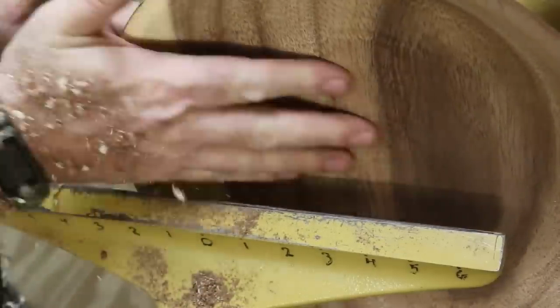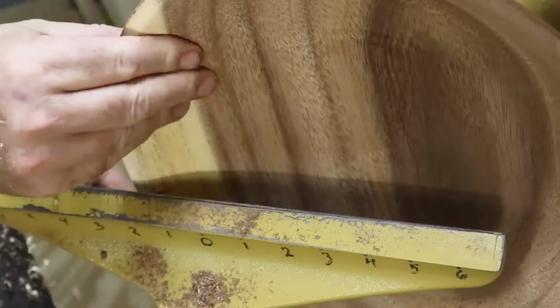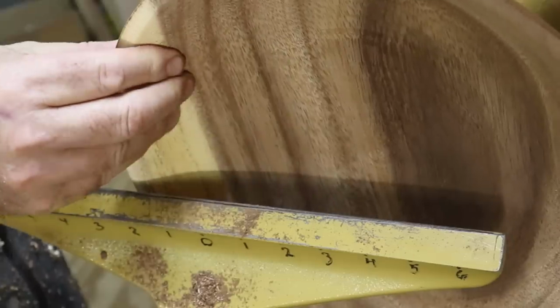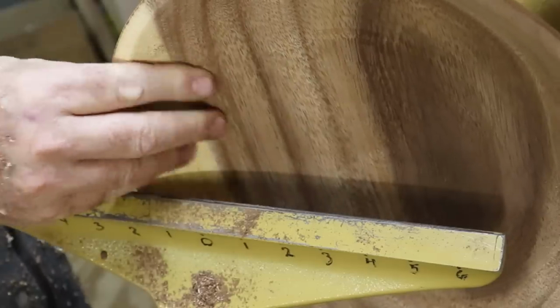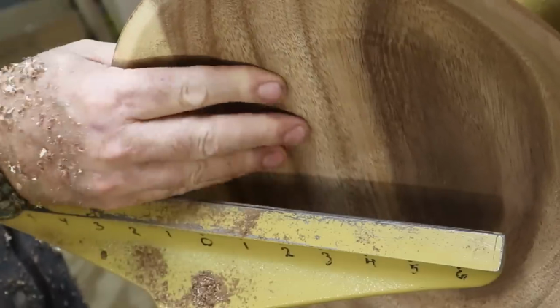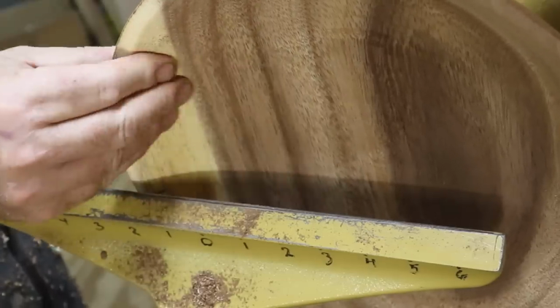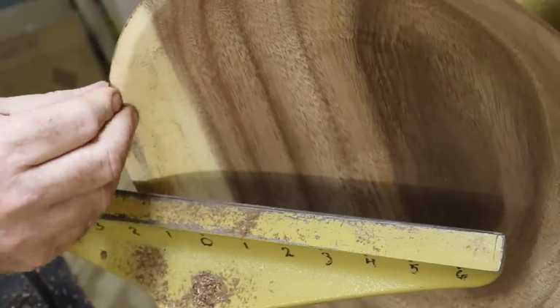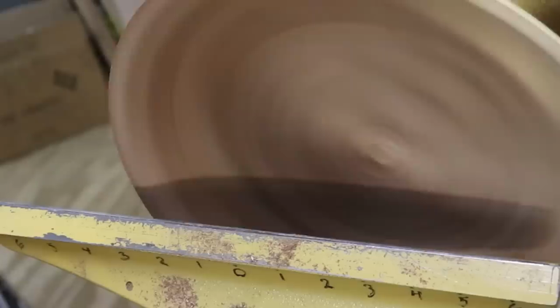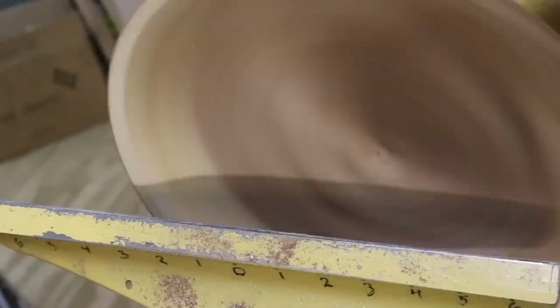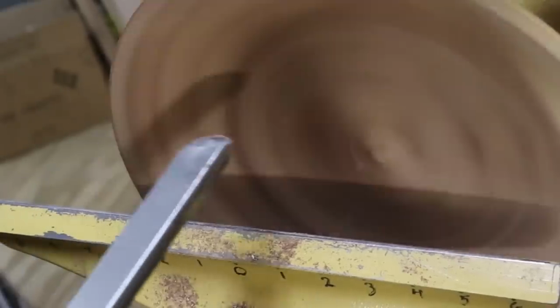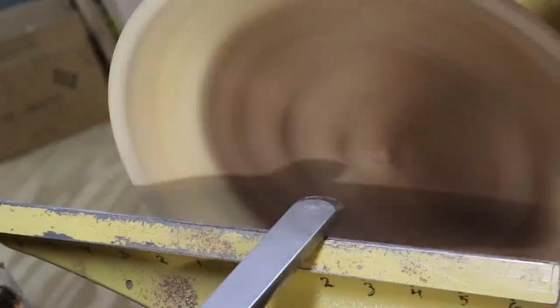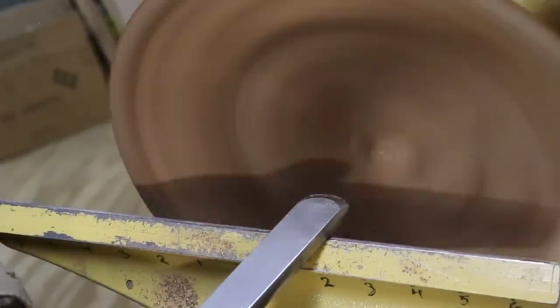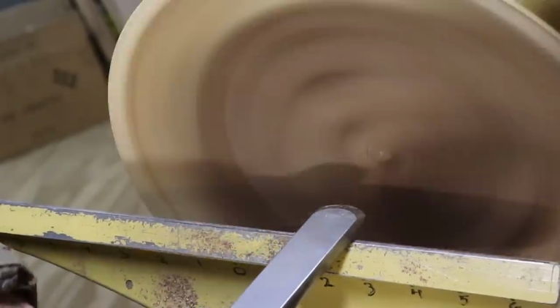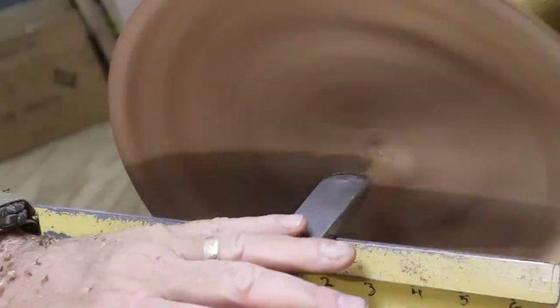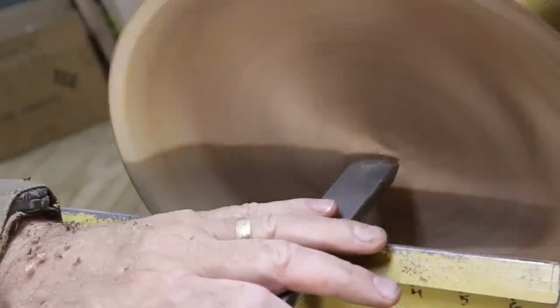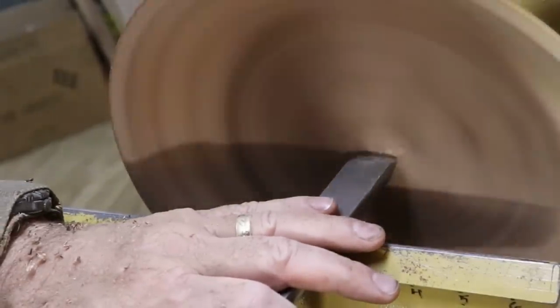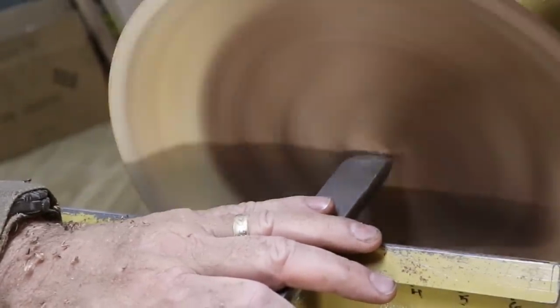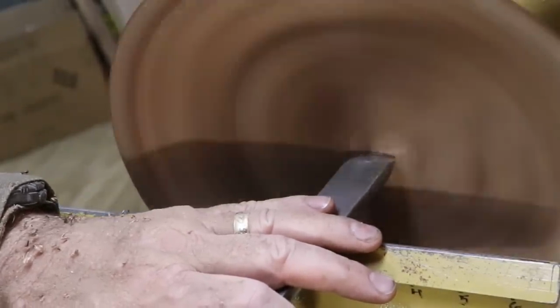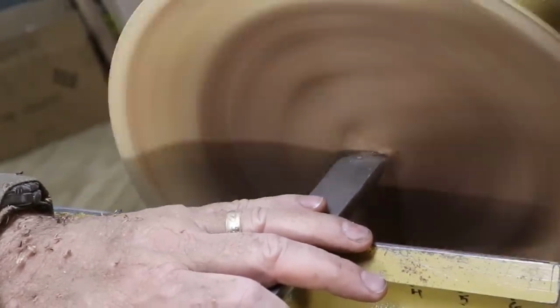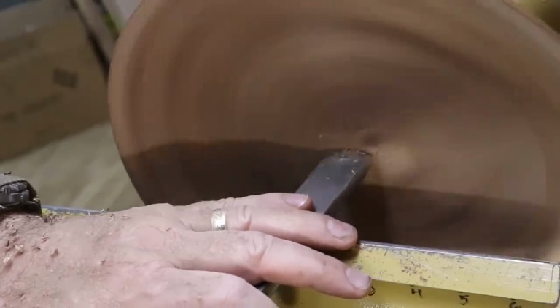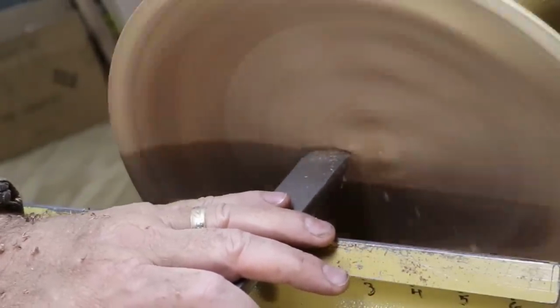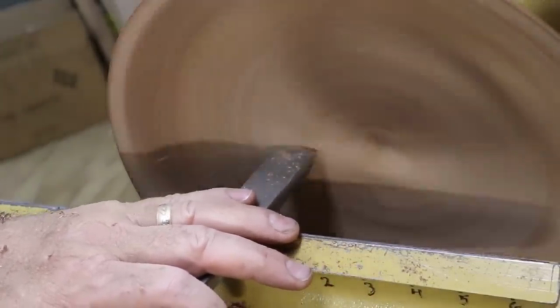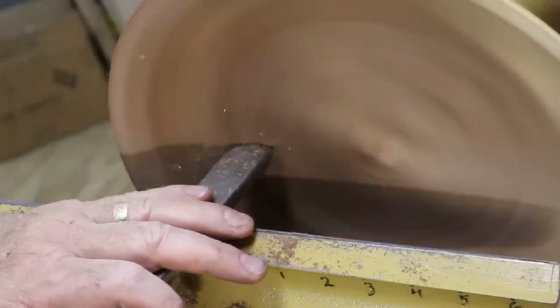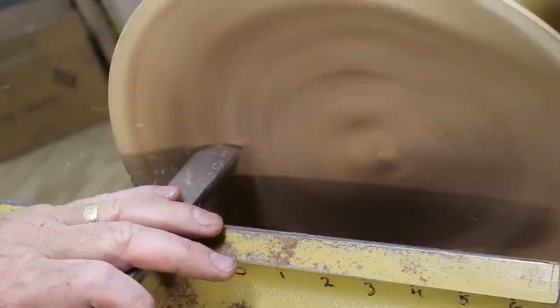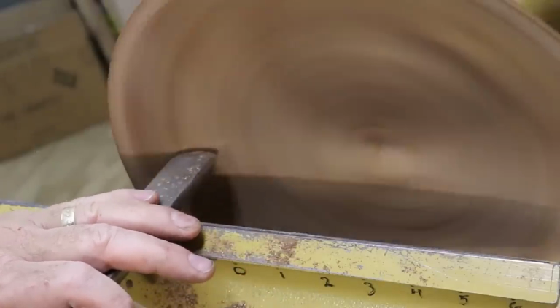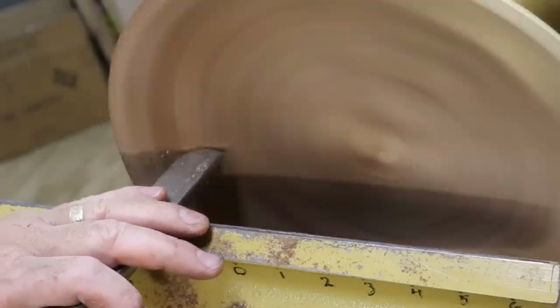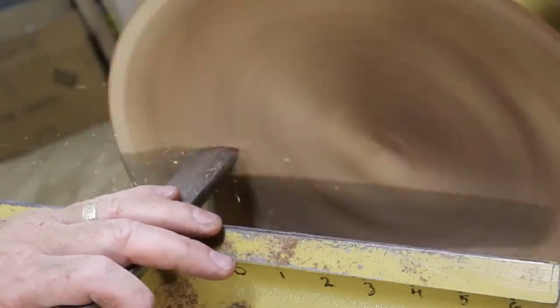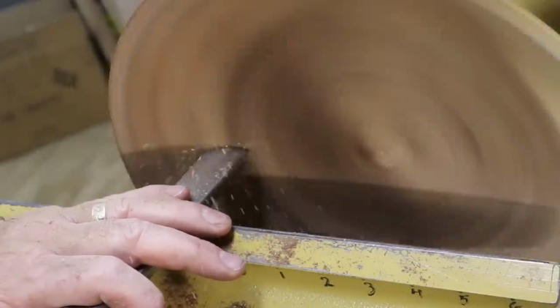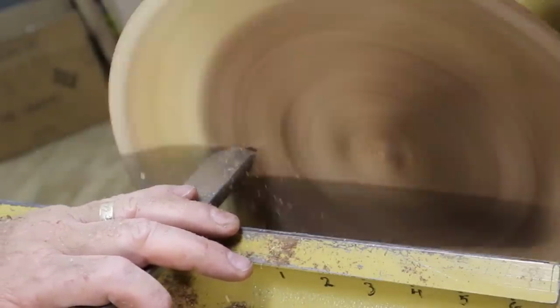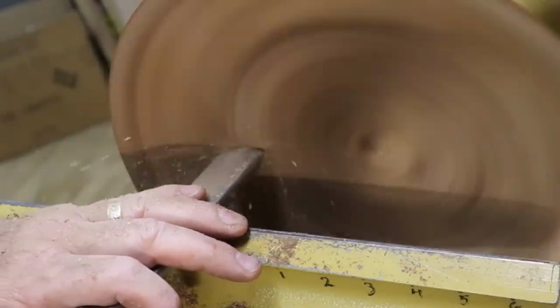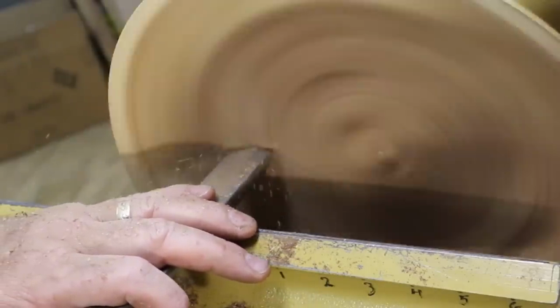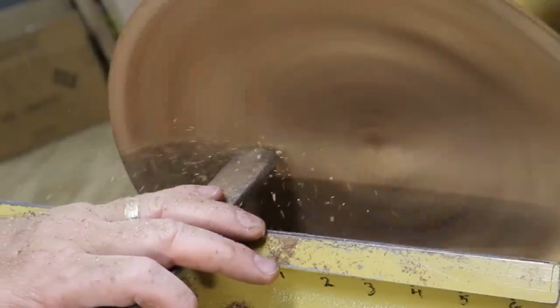It's a little bit uneven — a little groovy, baby. So I'm just taking the negative rig scraper to it just a little bit. Didn't take much.